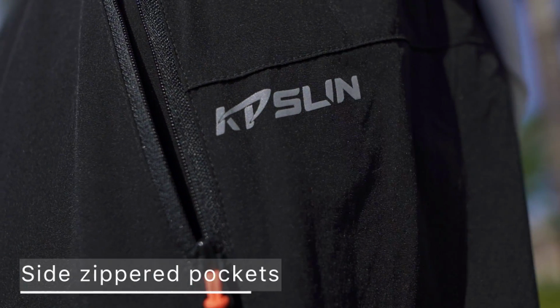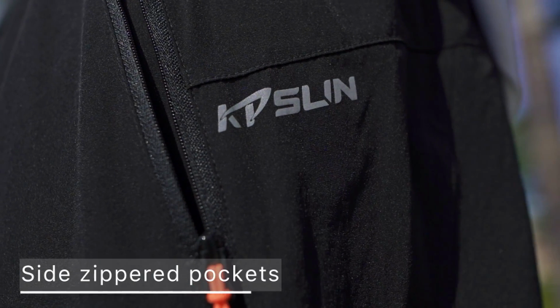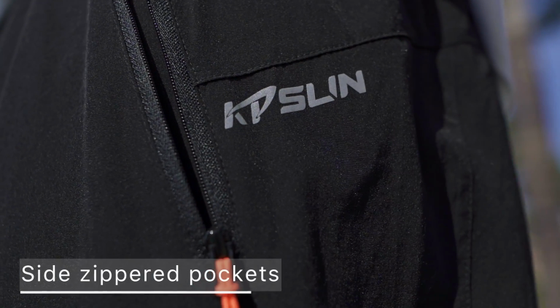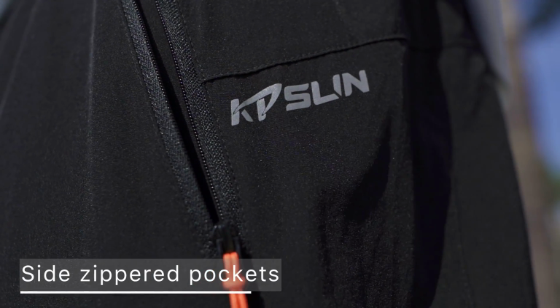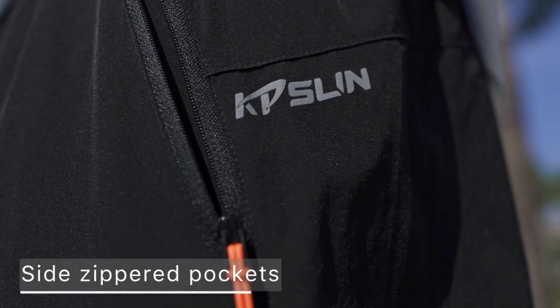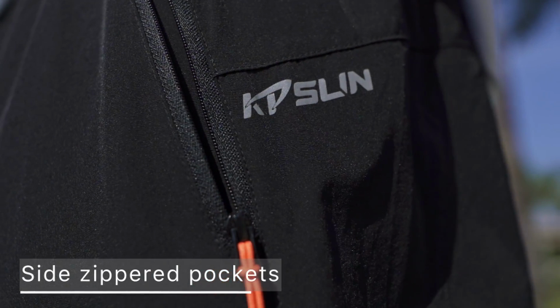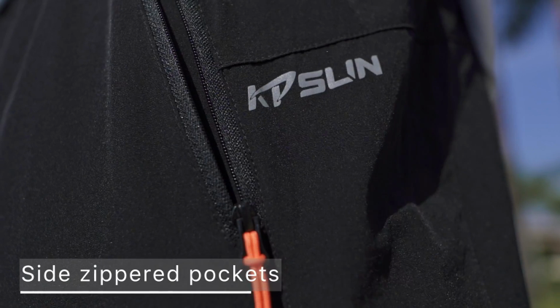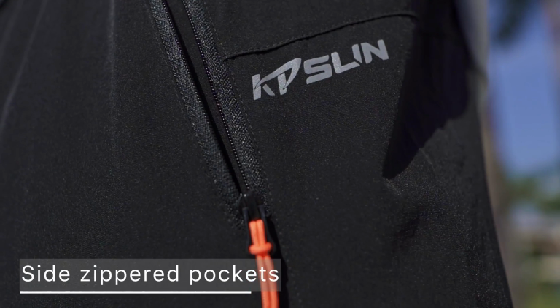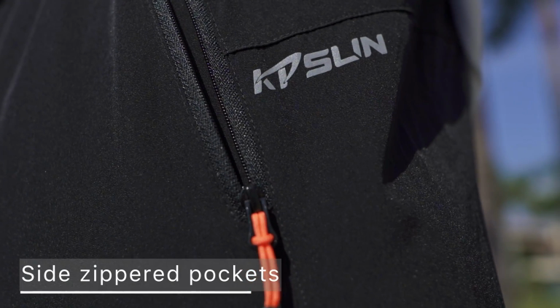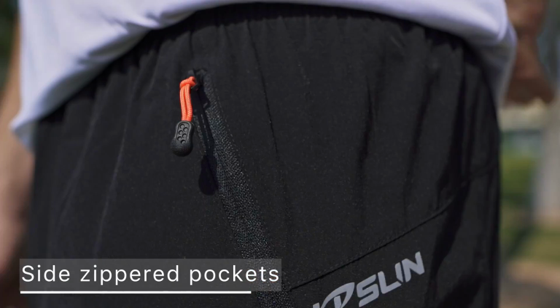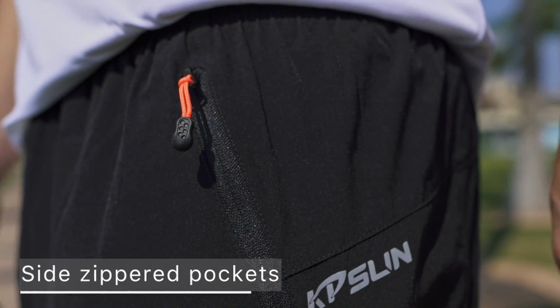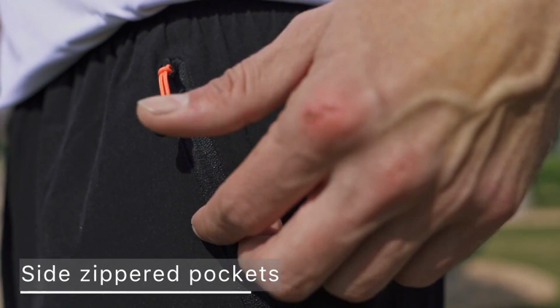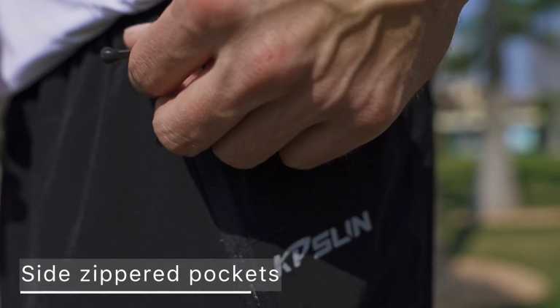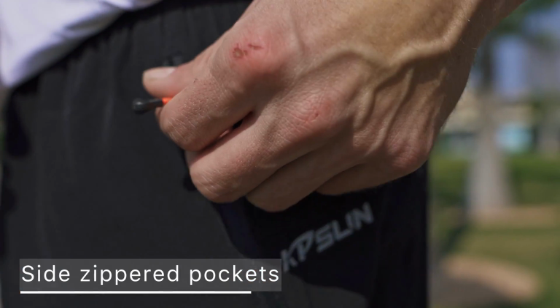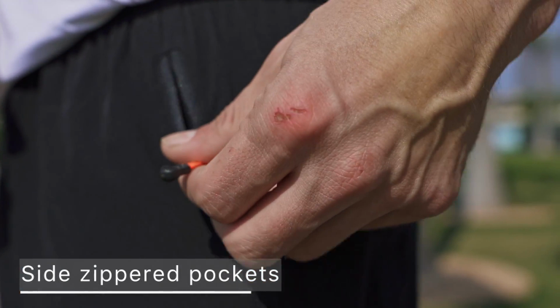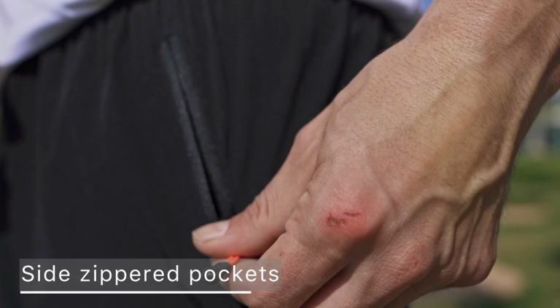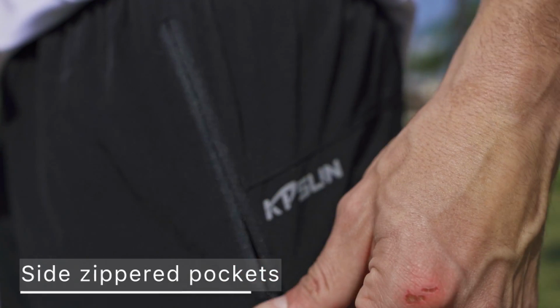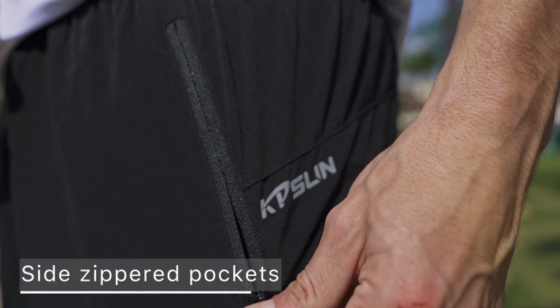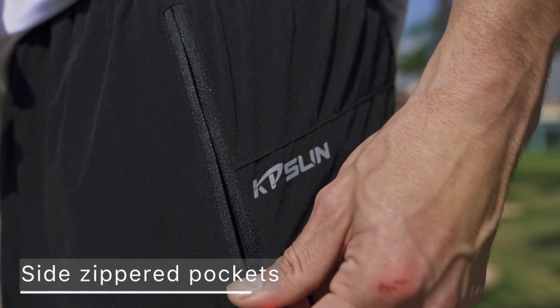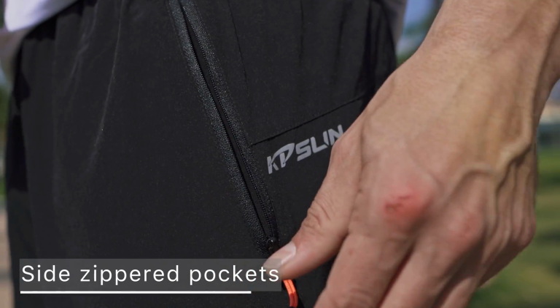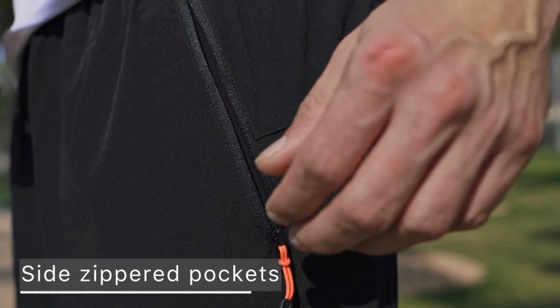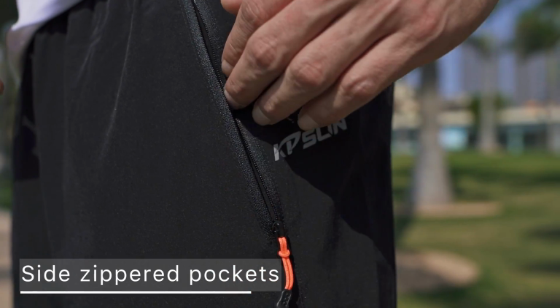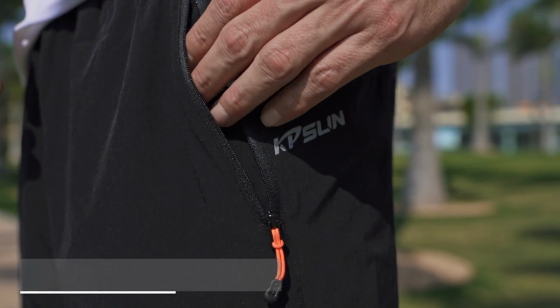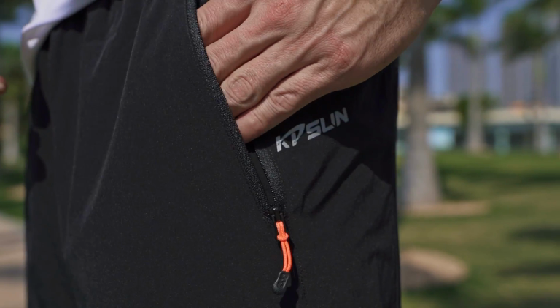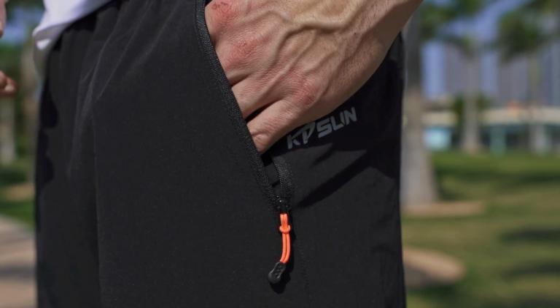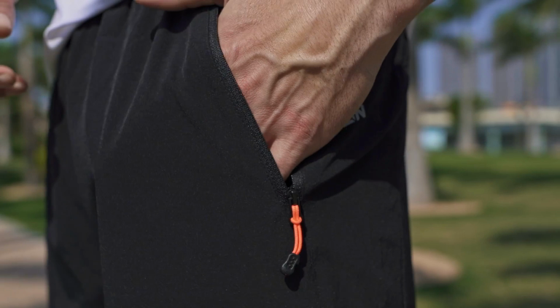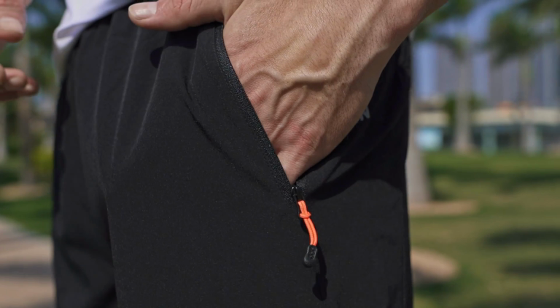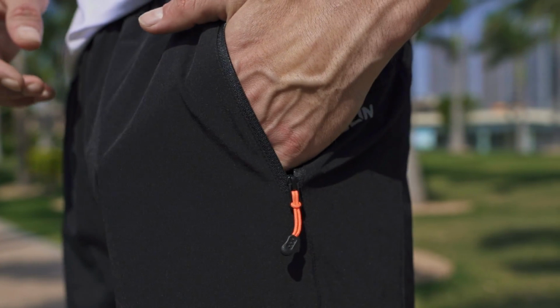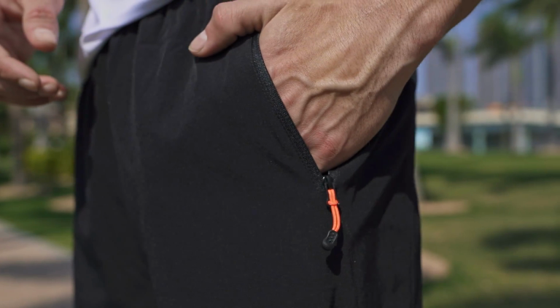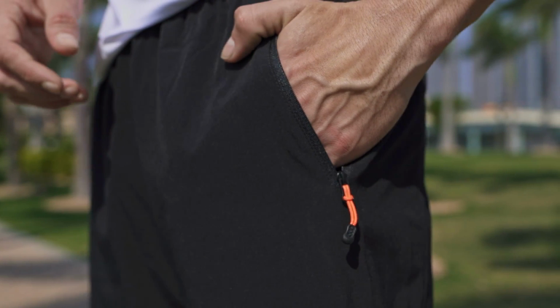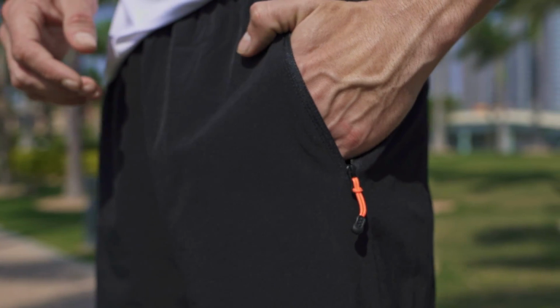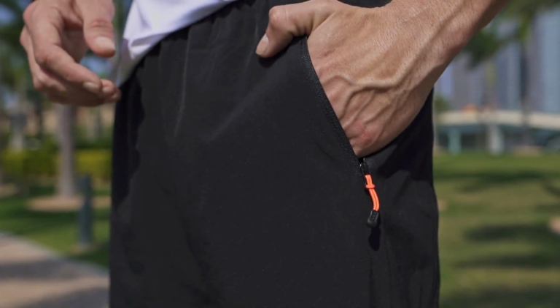Recycled polyester spandex shell fabric has a durable water repellent finish to help moisture bead up and roll off. Four-way stretch construction moves better in every direction.